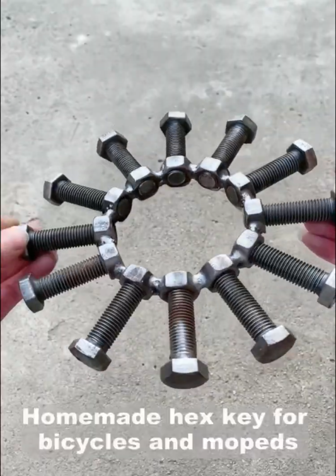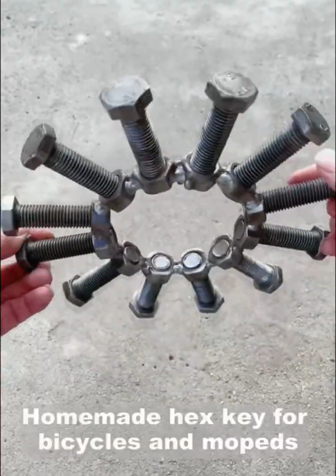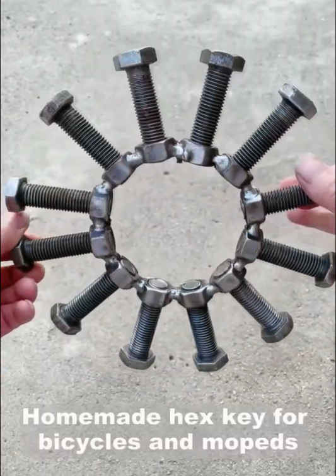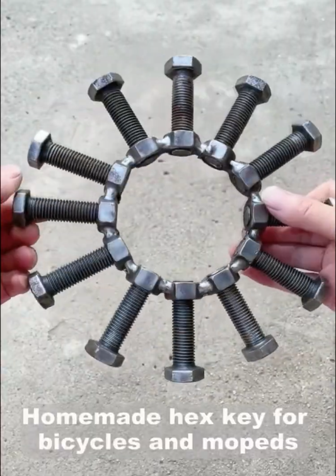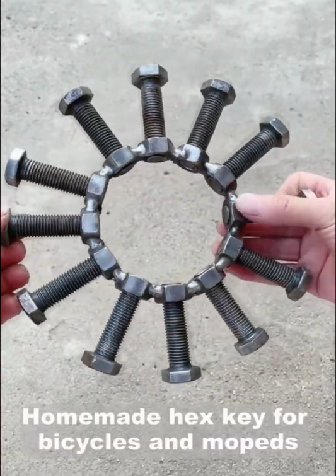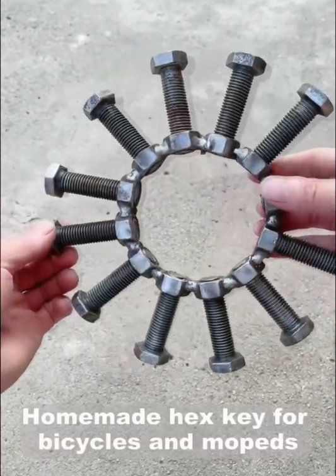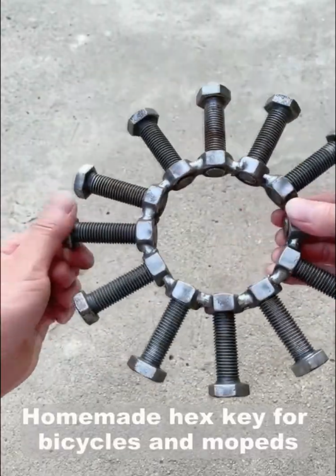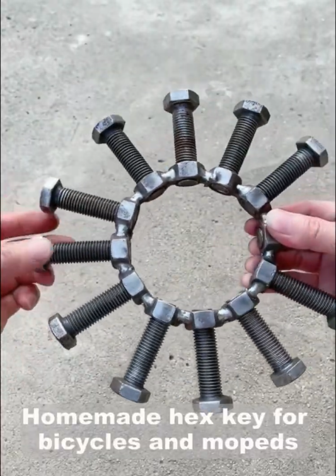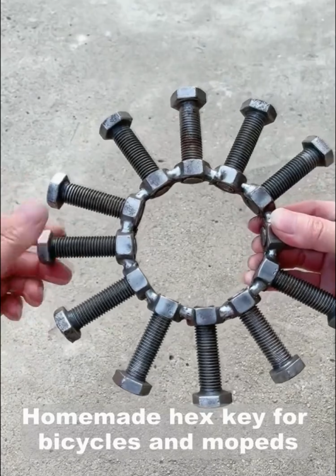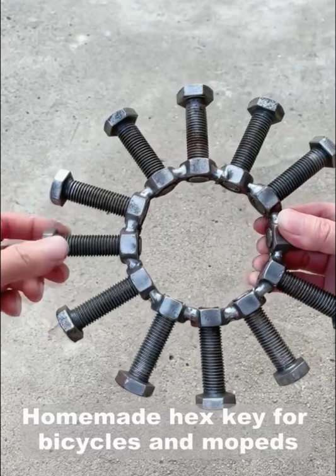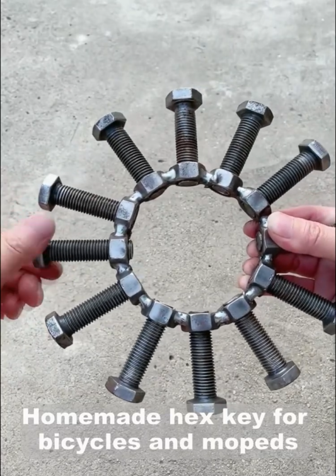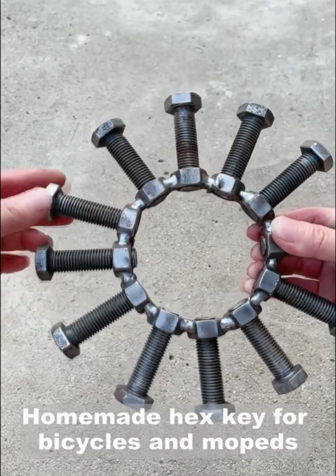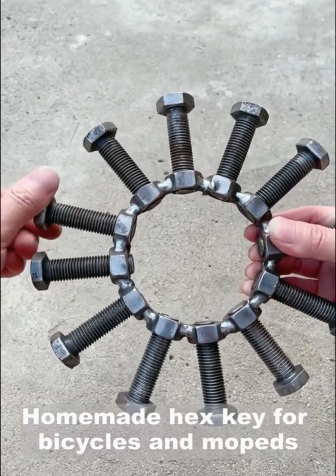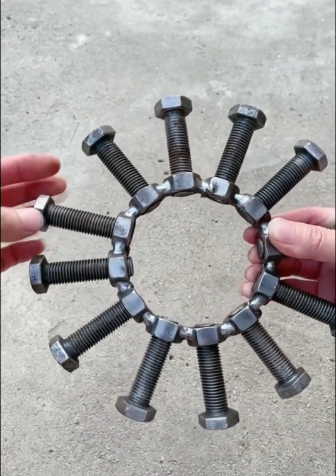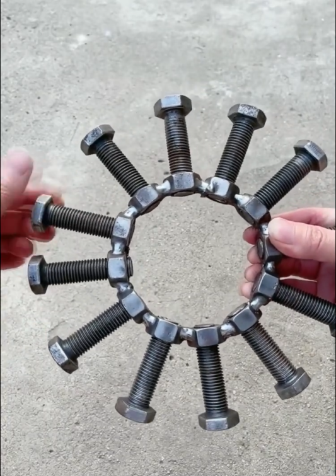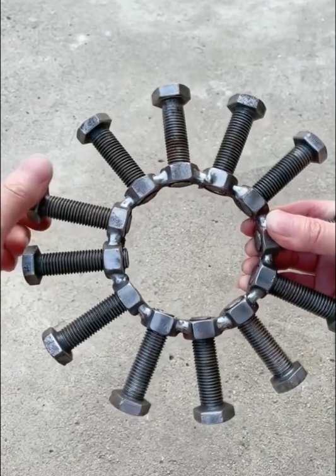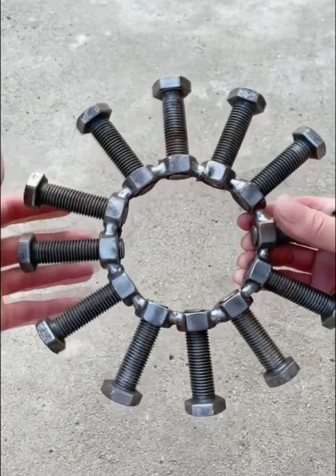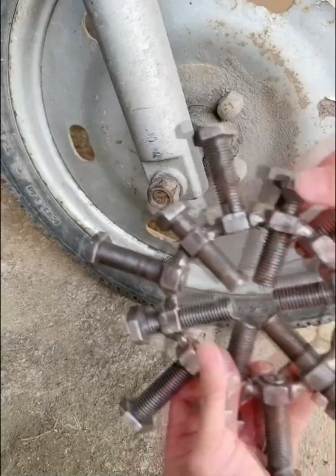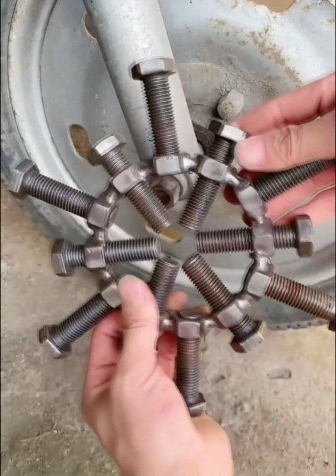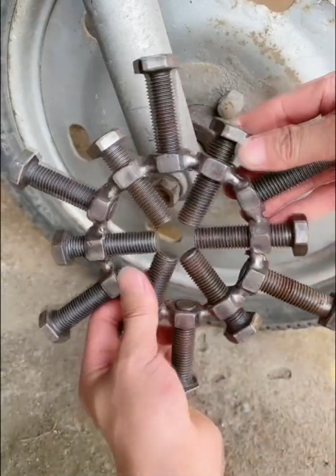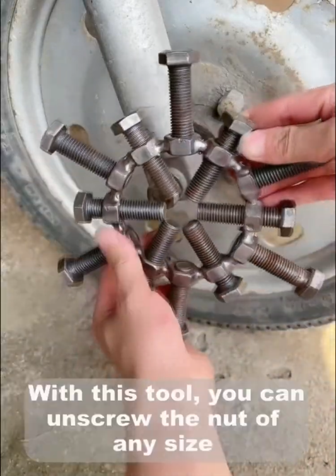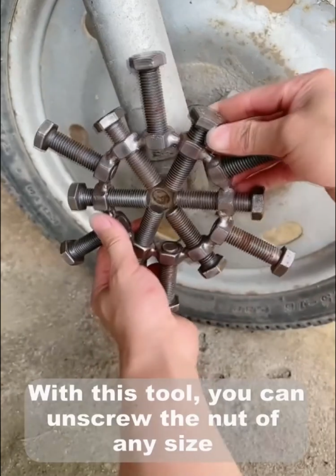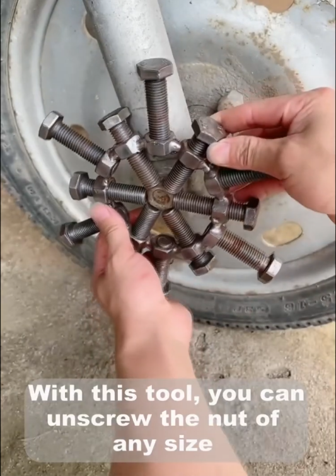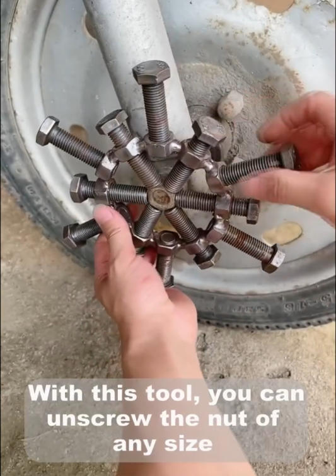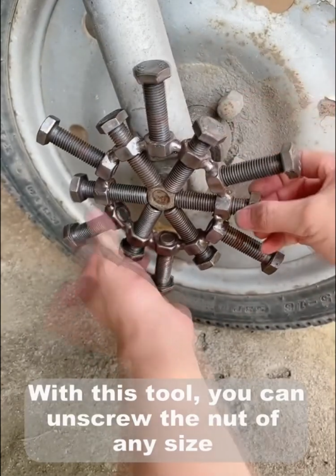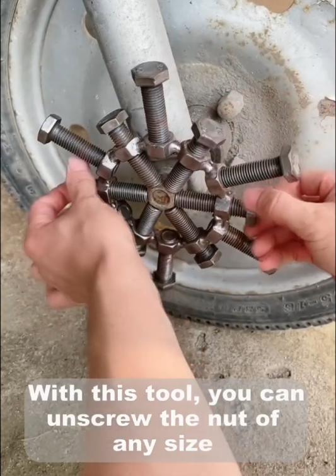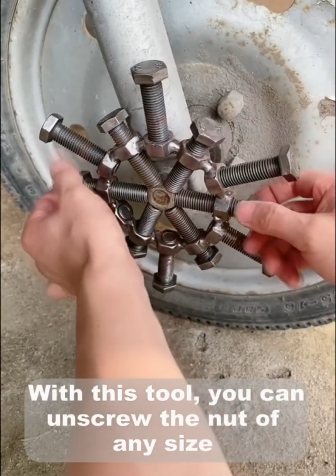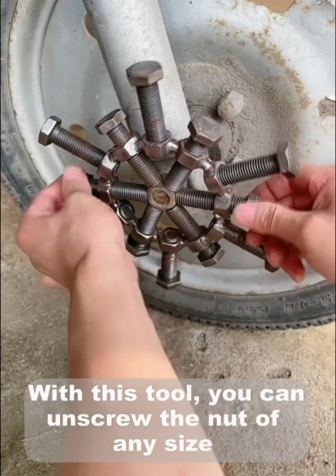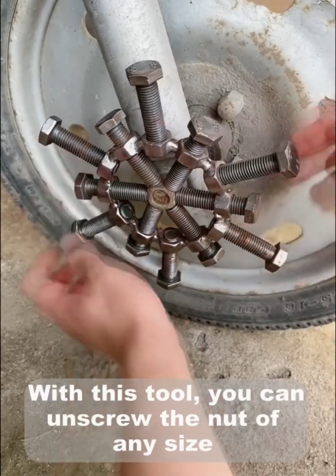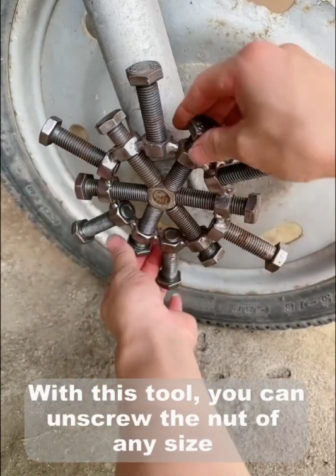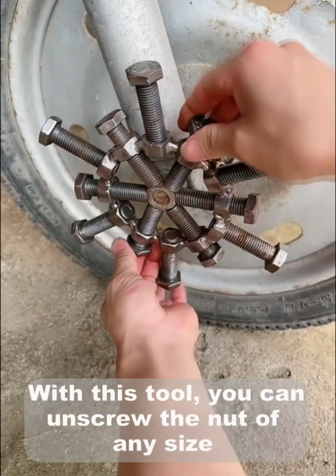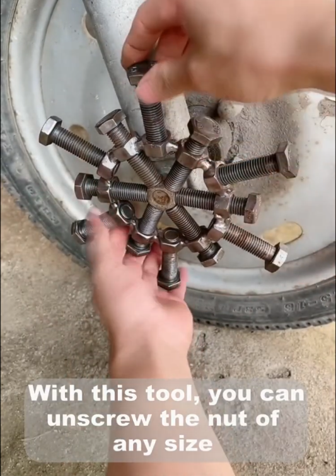Homemade hacksaw for bicycles and mopeds. With this tool you can unscrew a nut of any size.